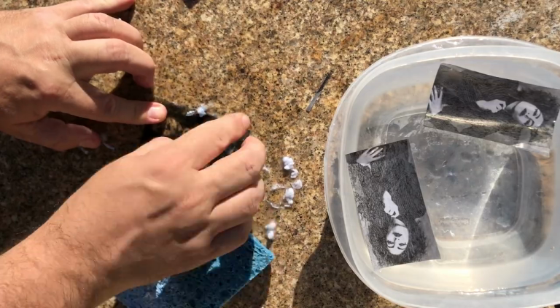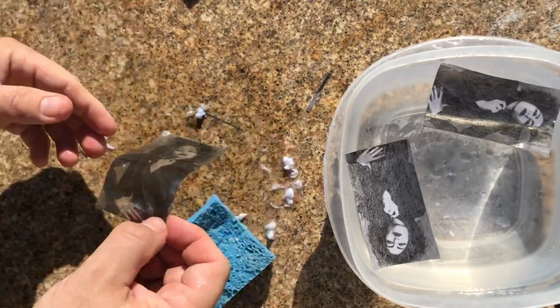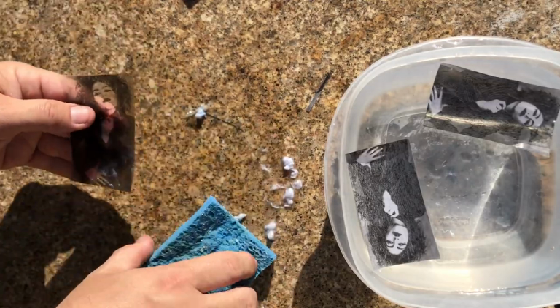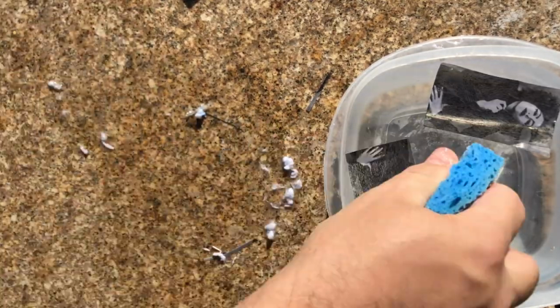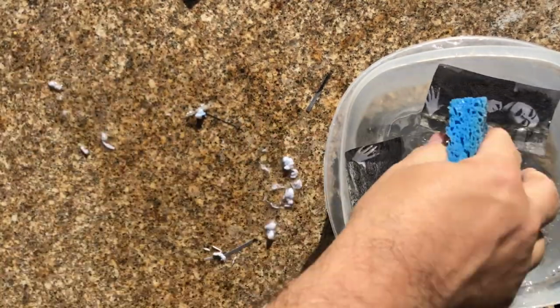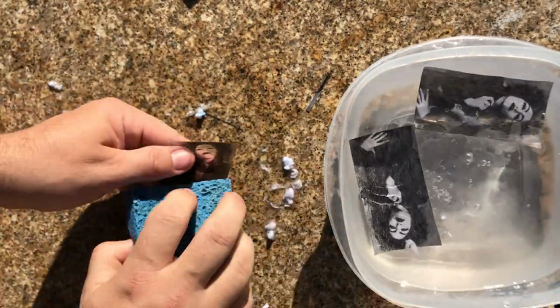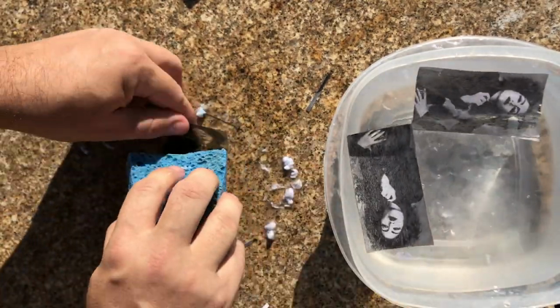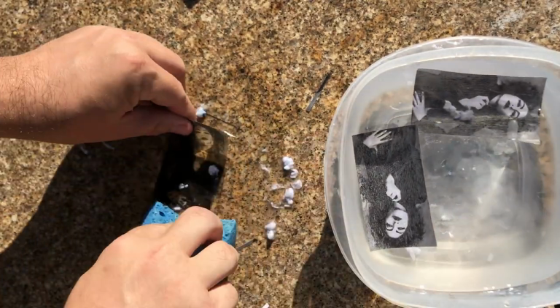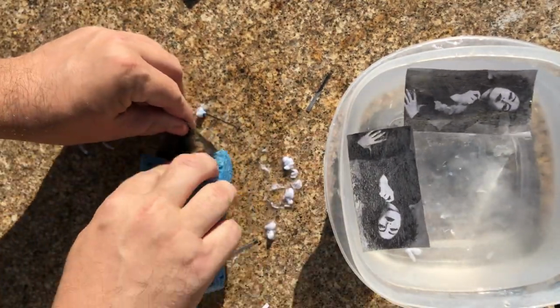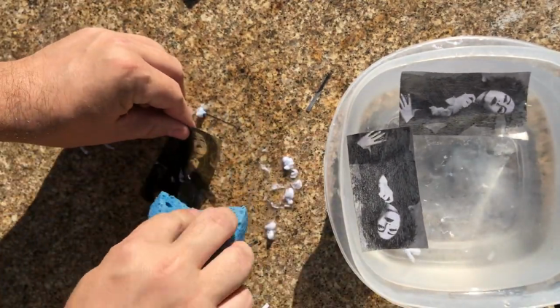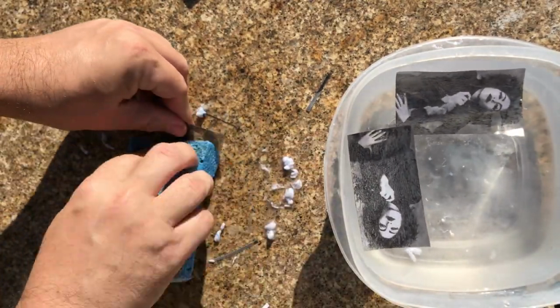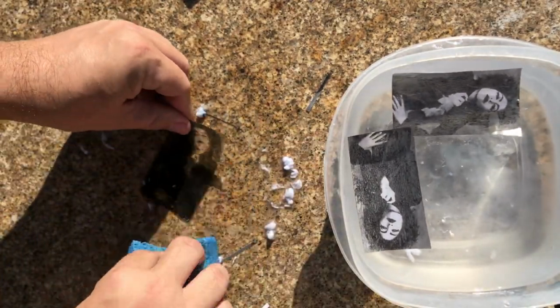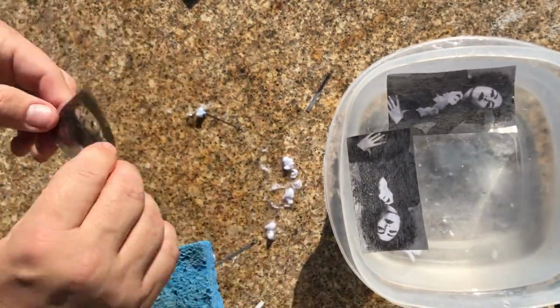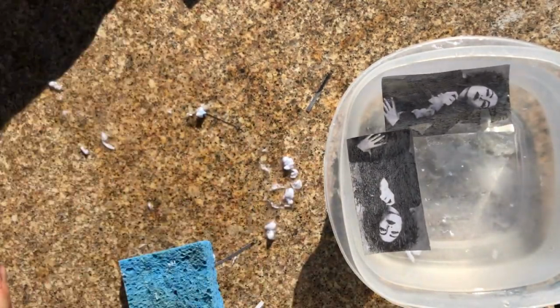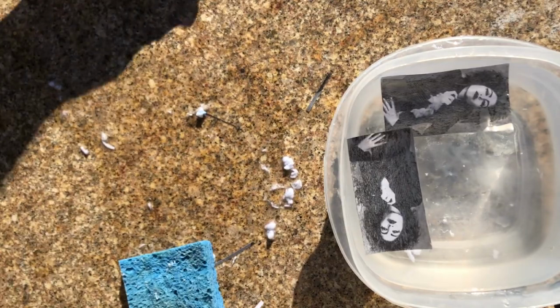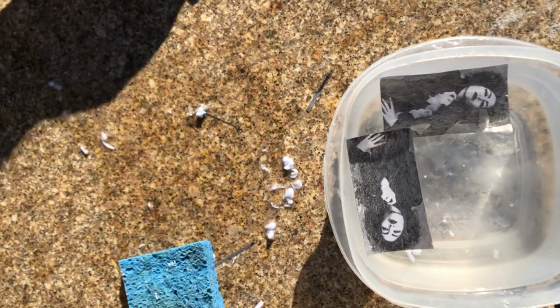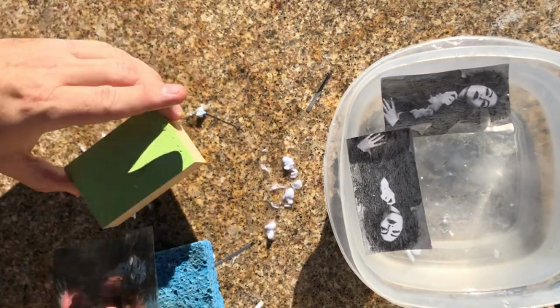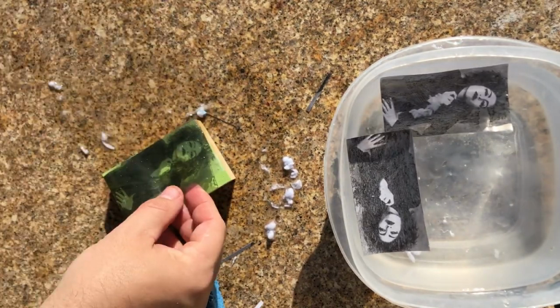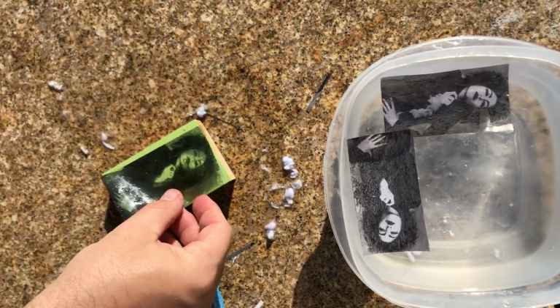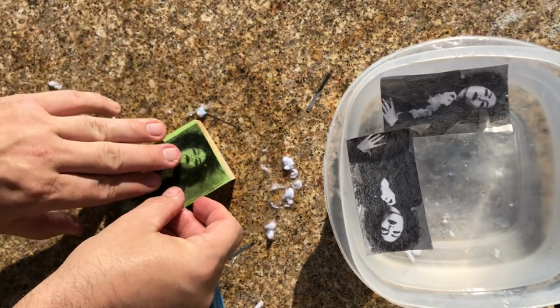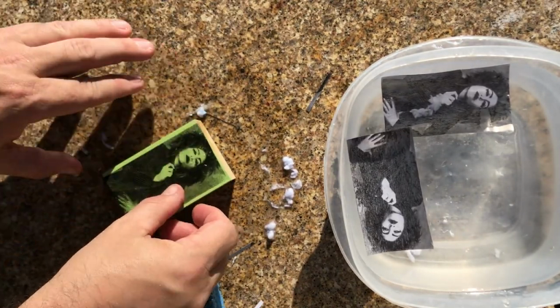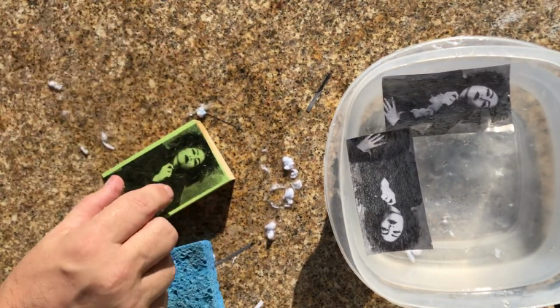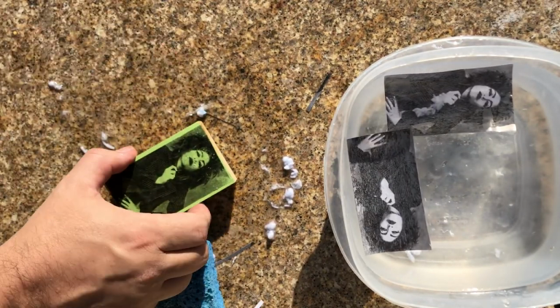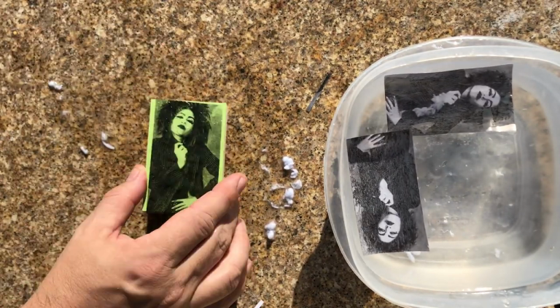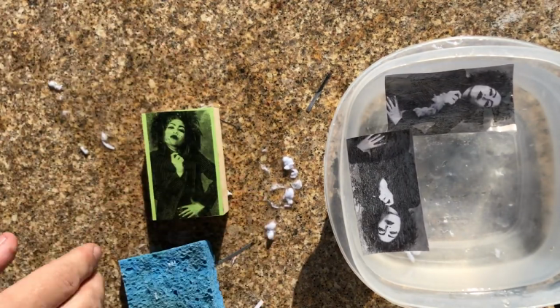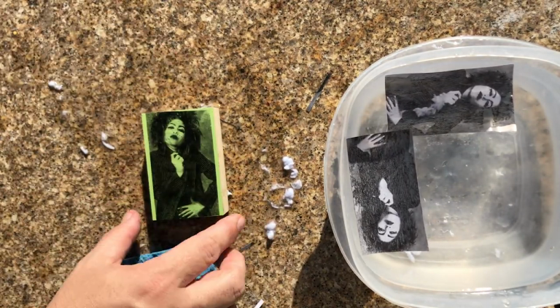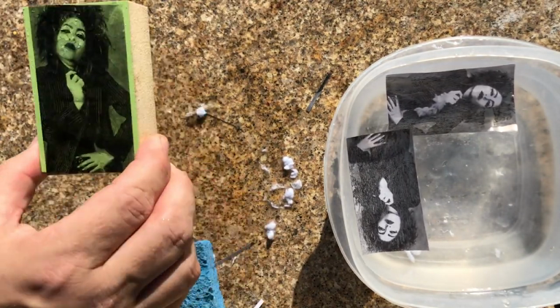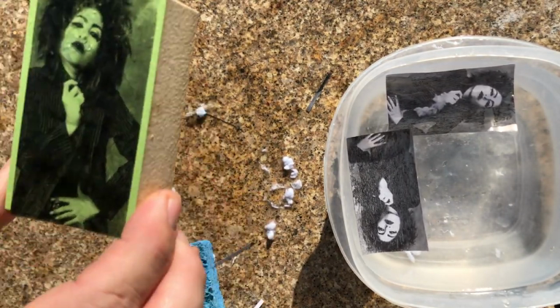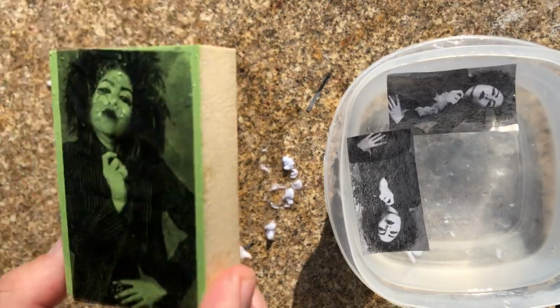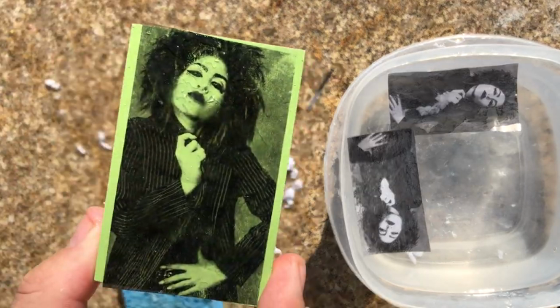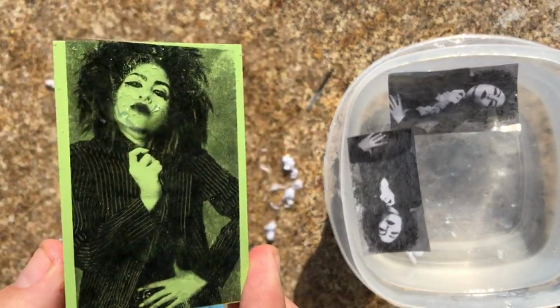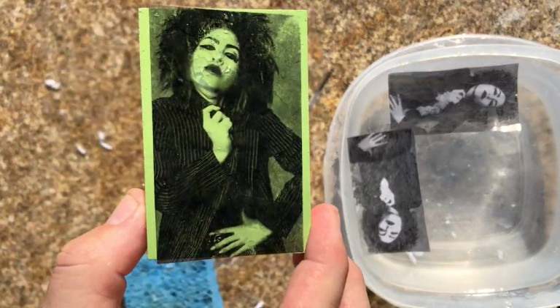The ink from my image stays on the packing tape, and now I have something that I can use for the processes I mentioned earlier. Other people might find them useful for scrapbooking or other mixed media projects.